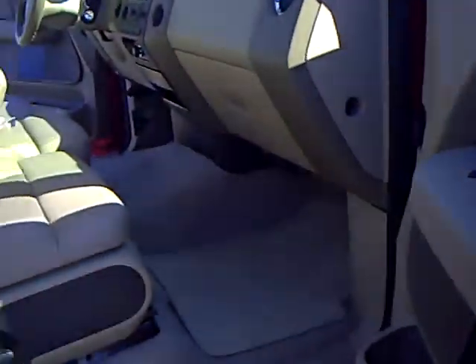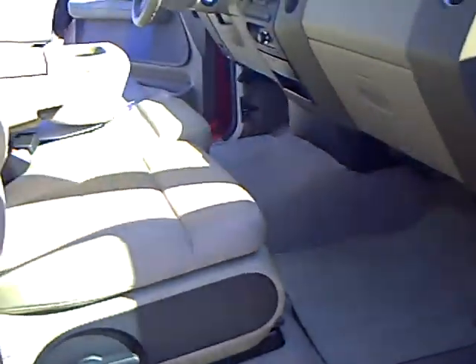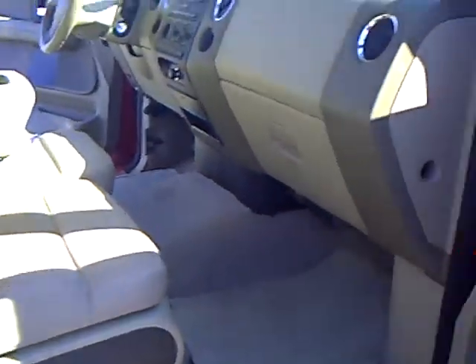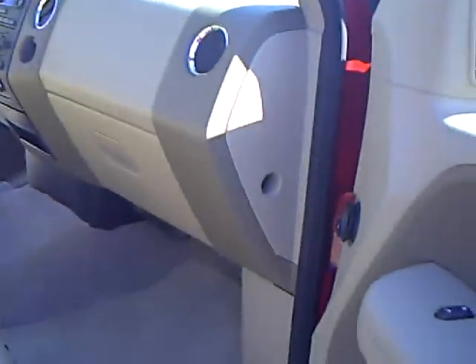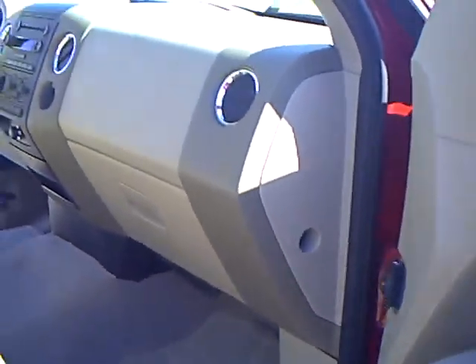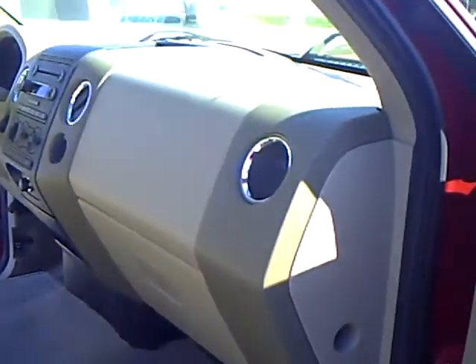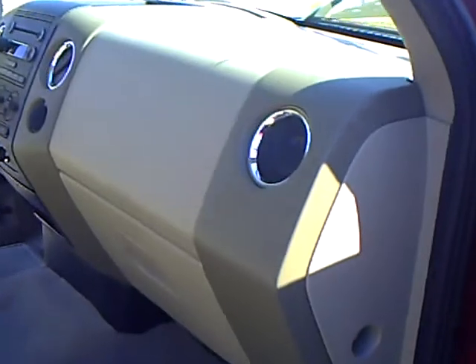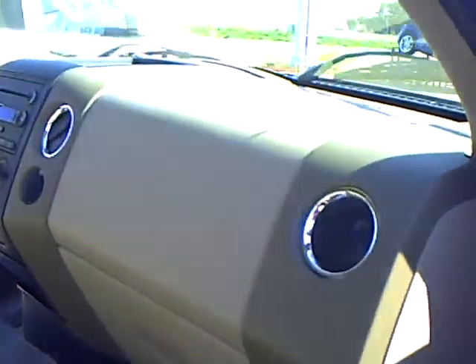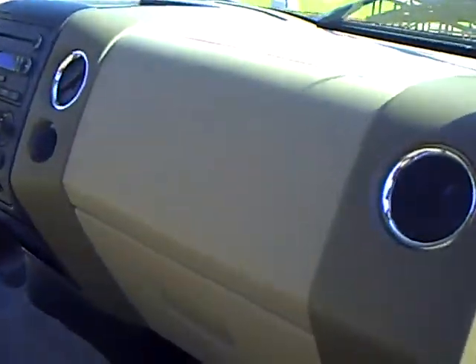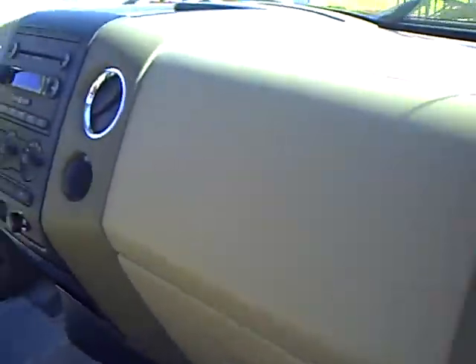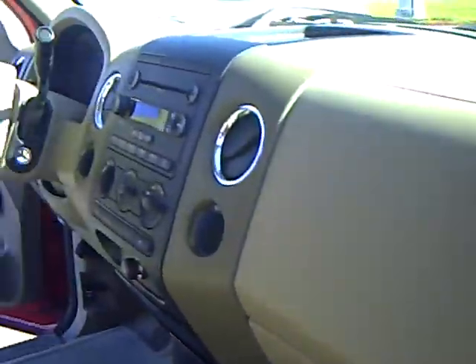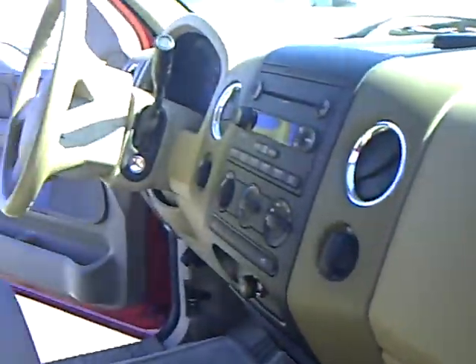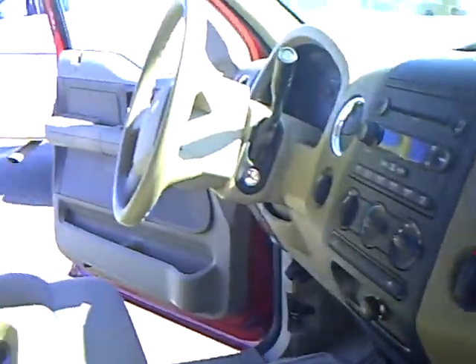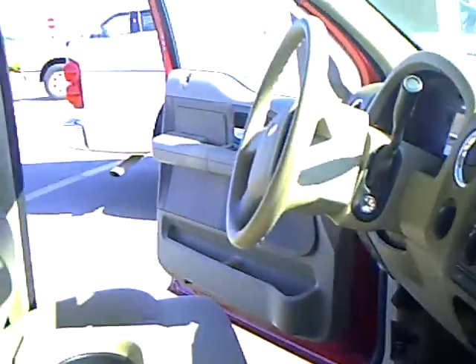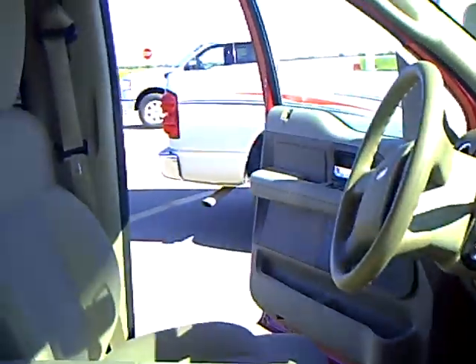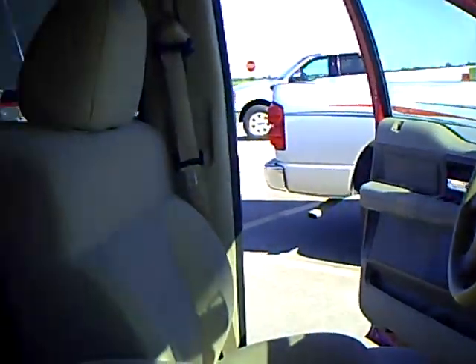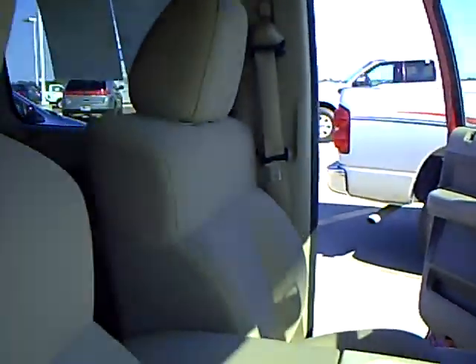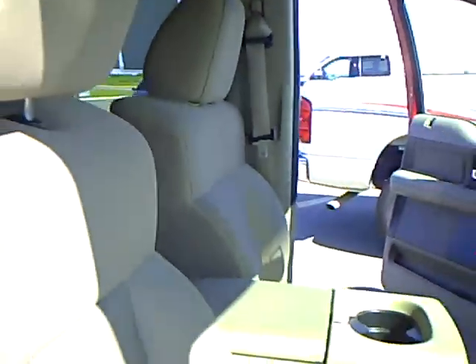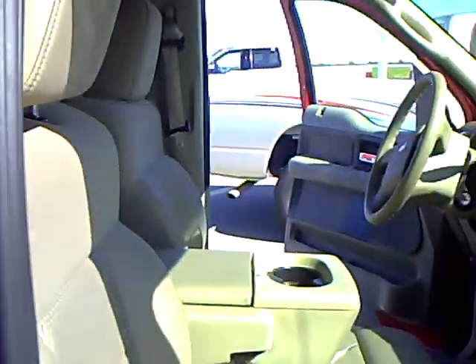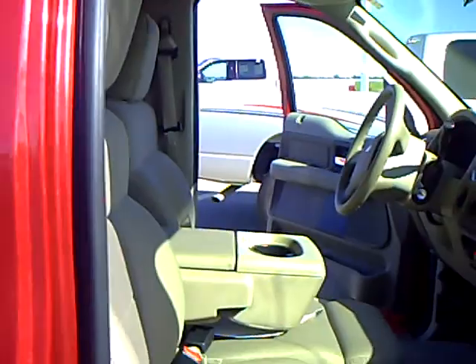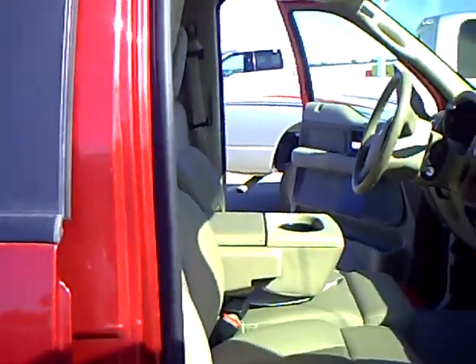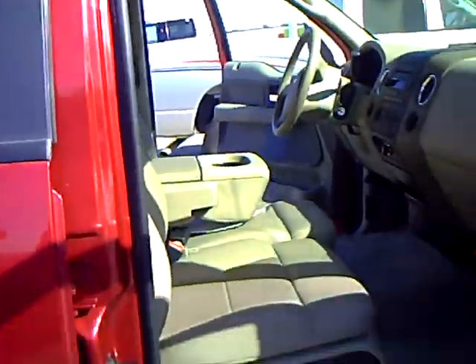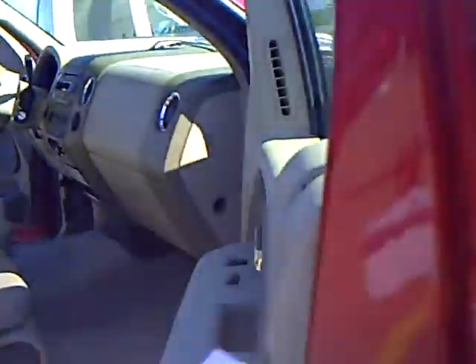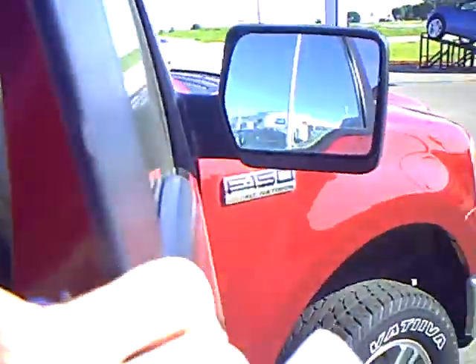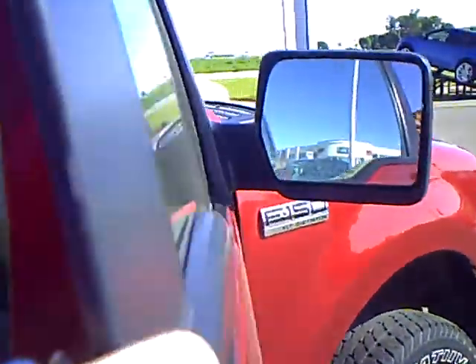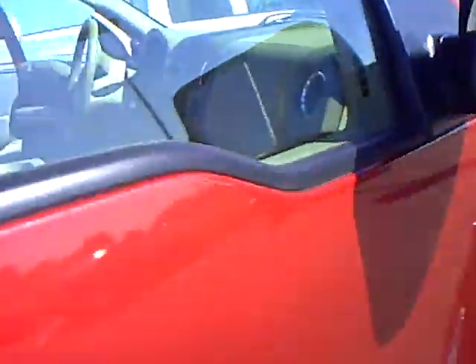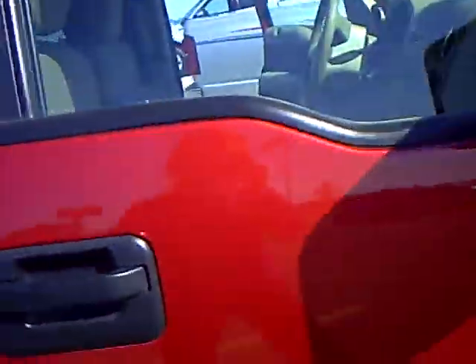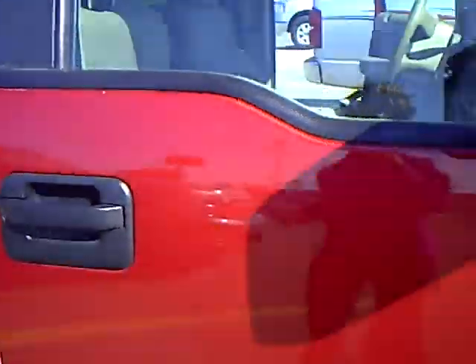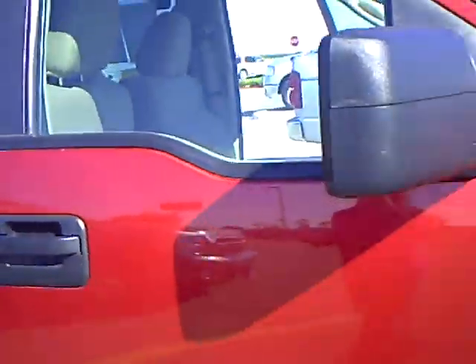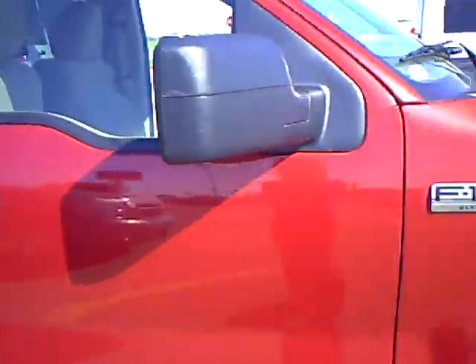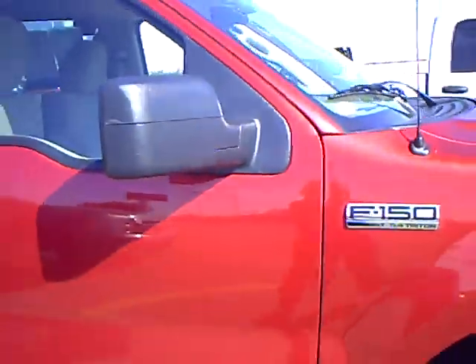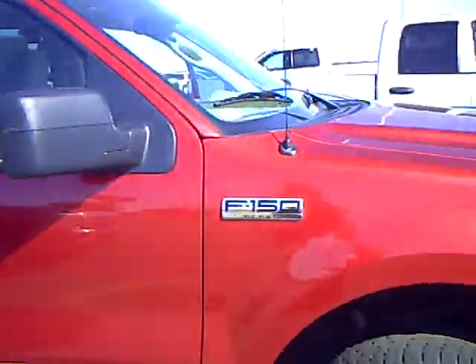Passenger side. If you'd like to check out this vehicle, come see me down at Mills Ford Jeep of Wilmer.